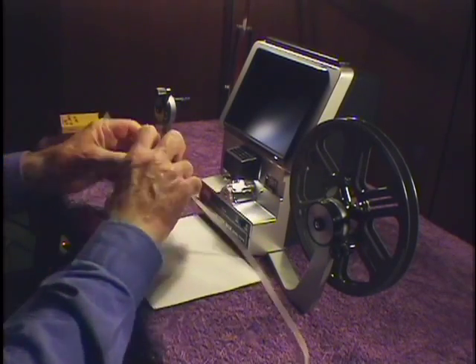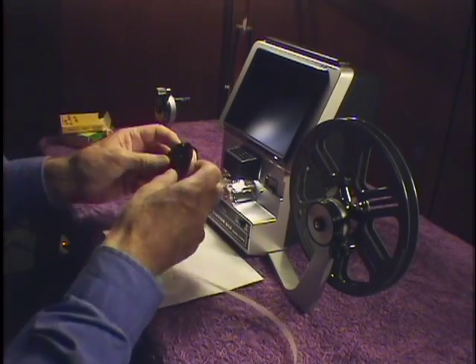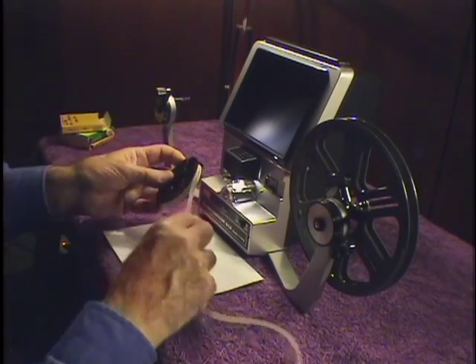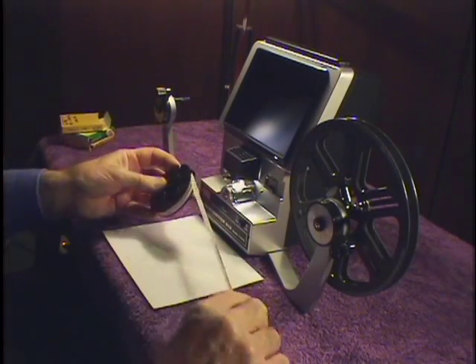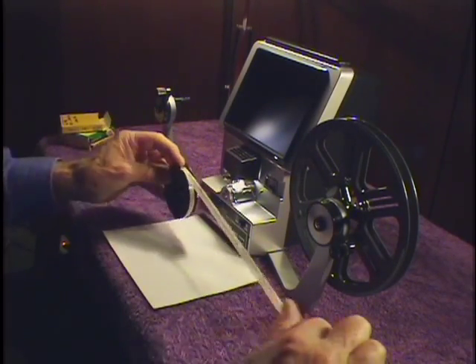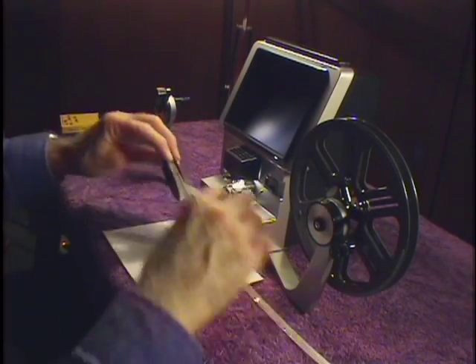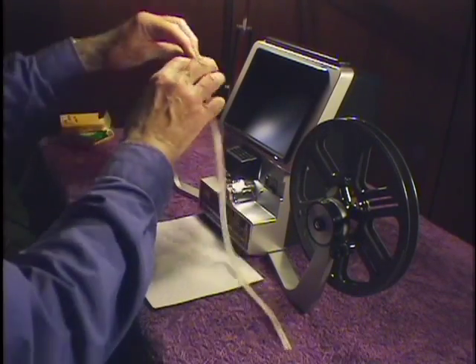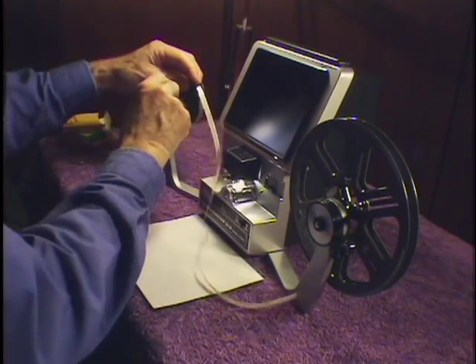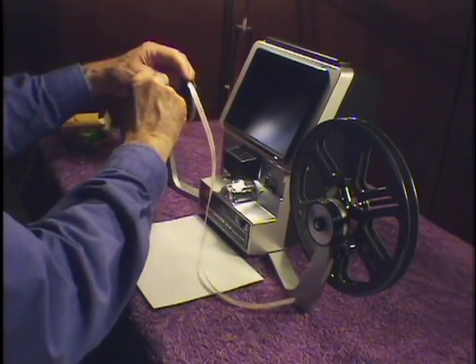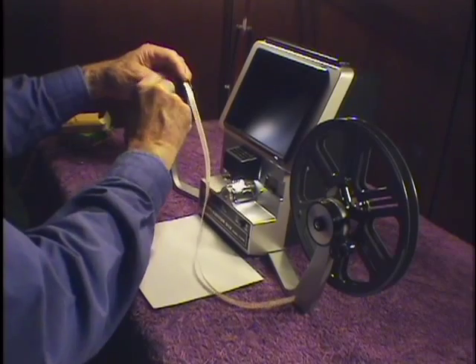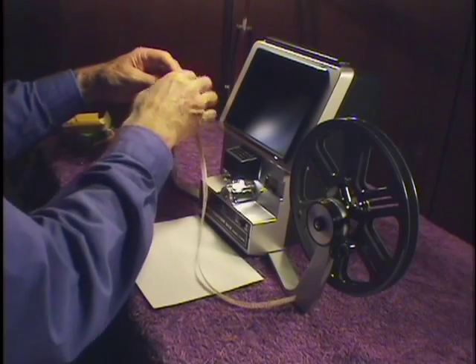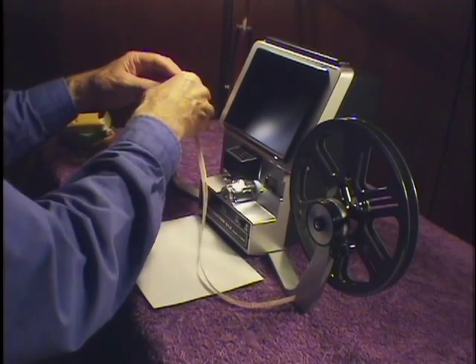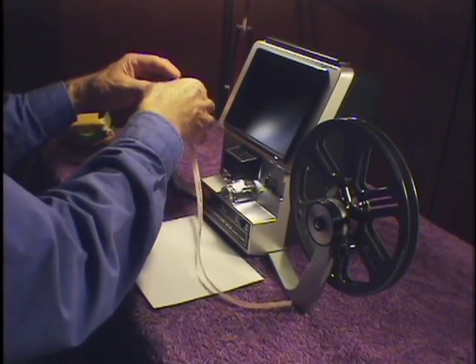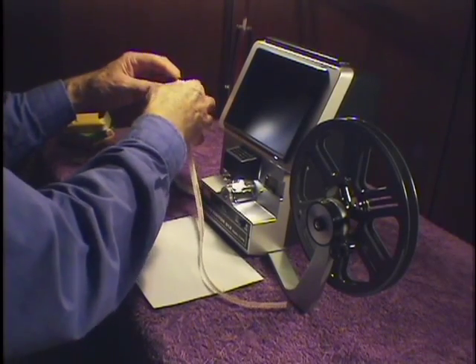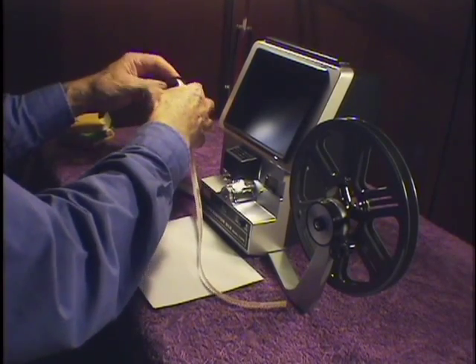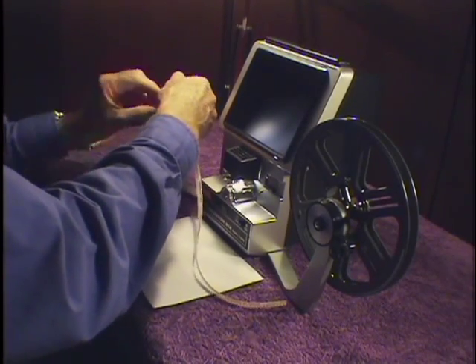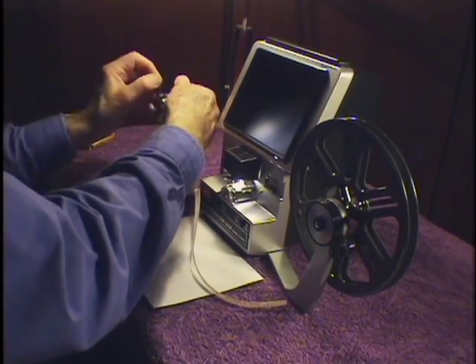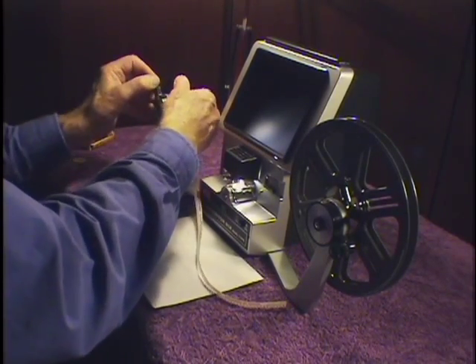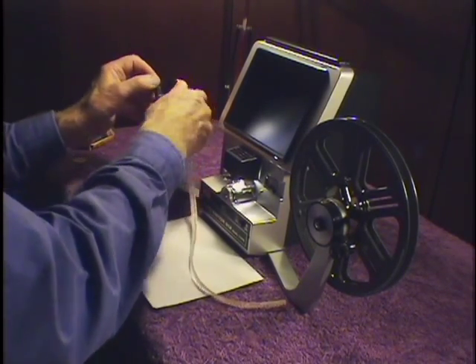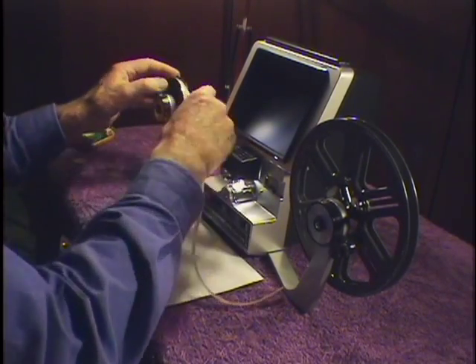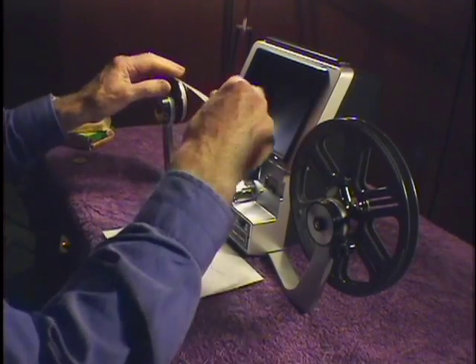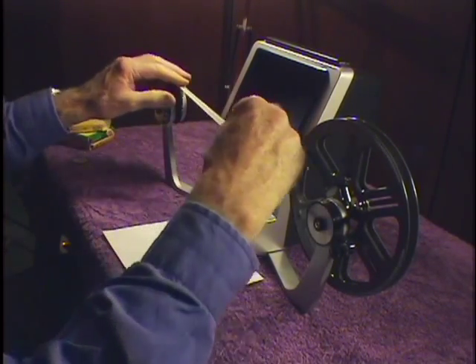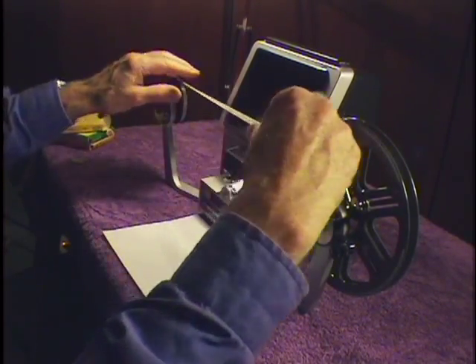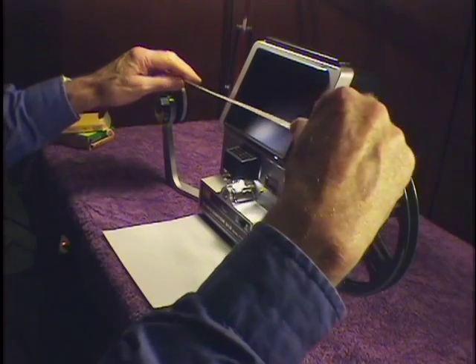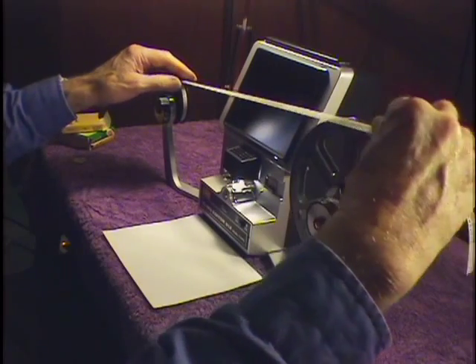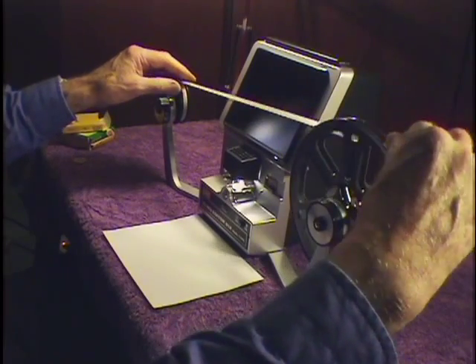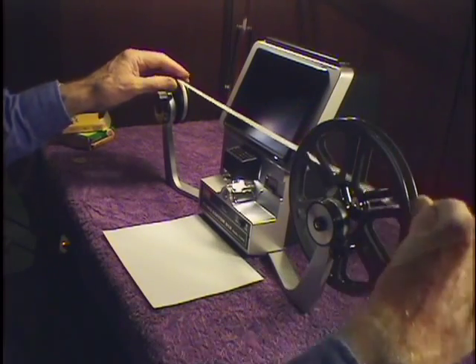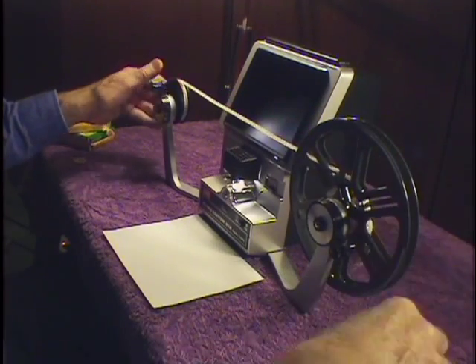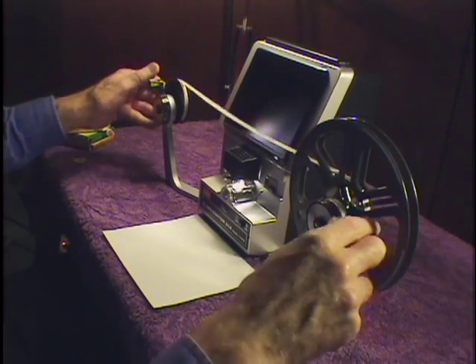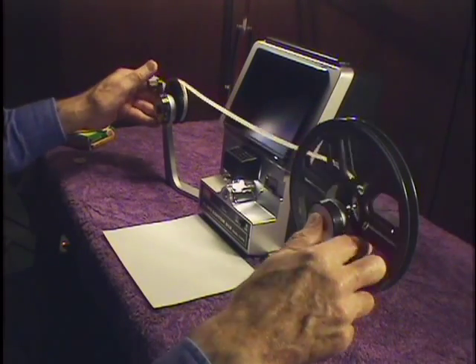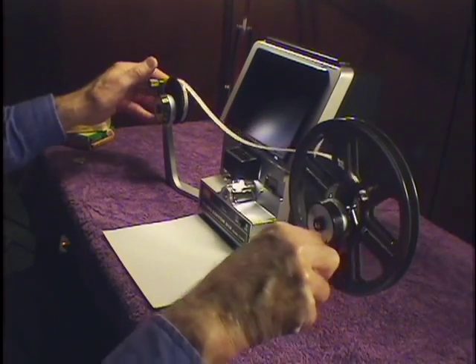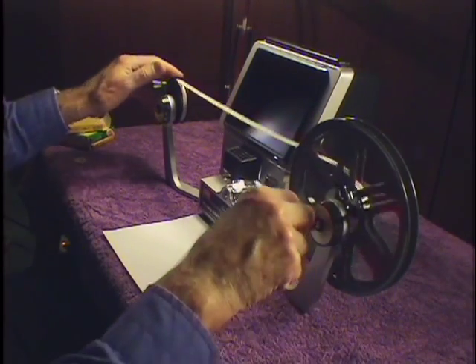Now I'm ready to use the viewer for regular 8mm film. Super 8 and regular 8 are the same width, of course, so I don't need to change the take-up reel.